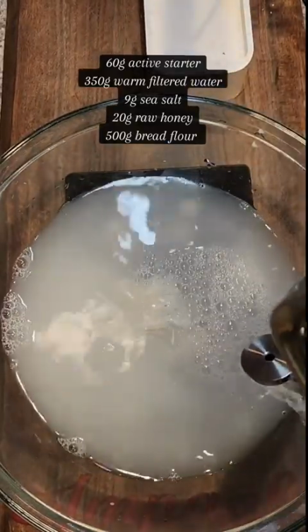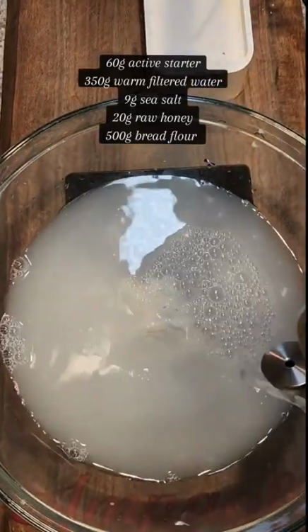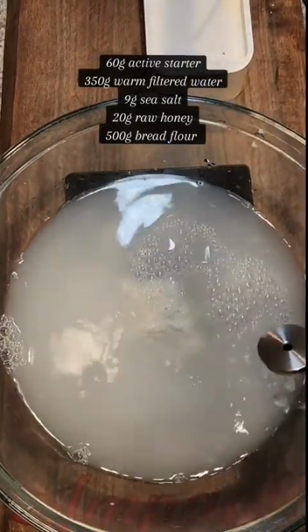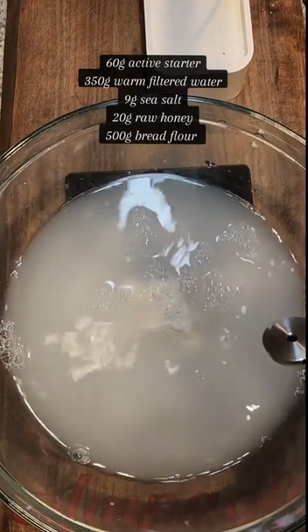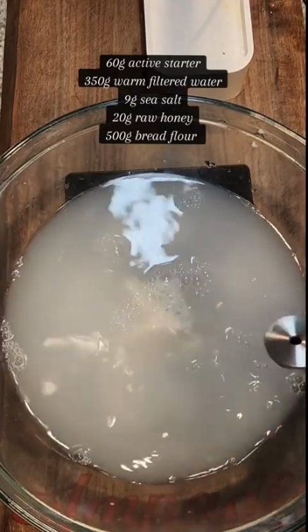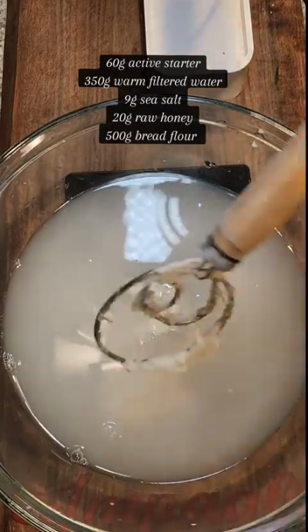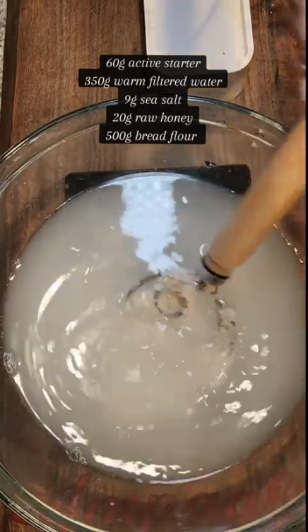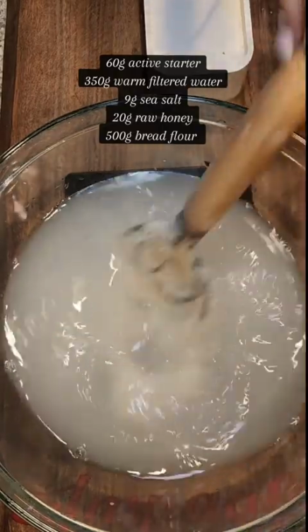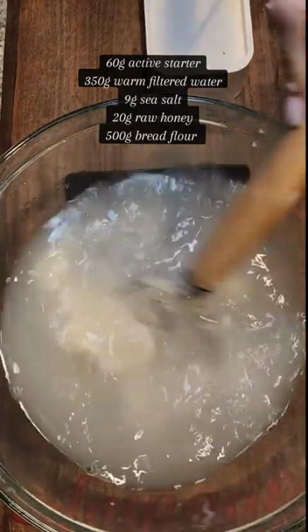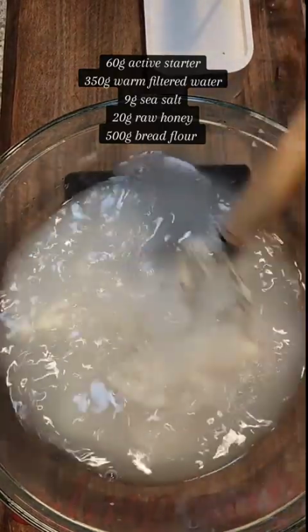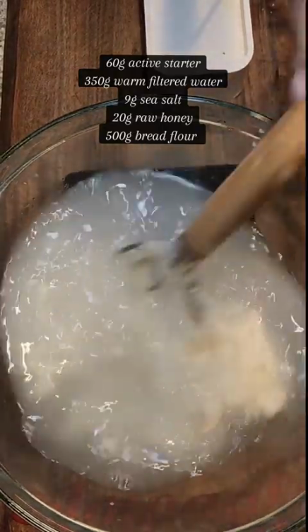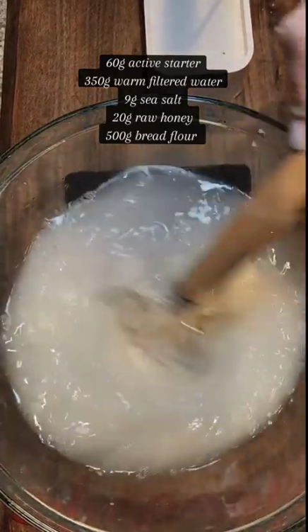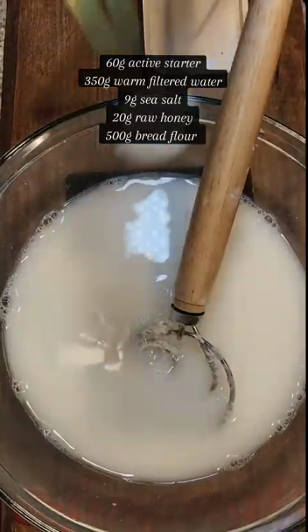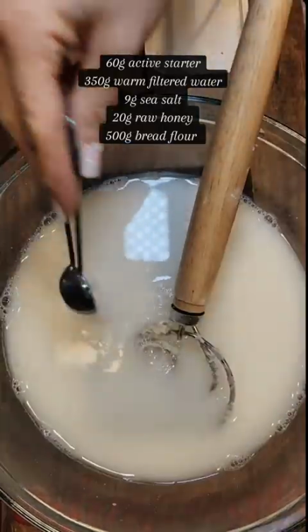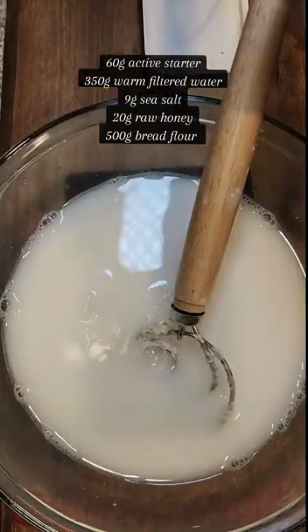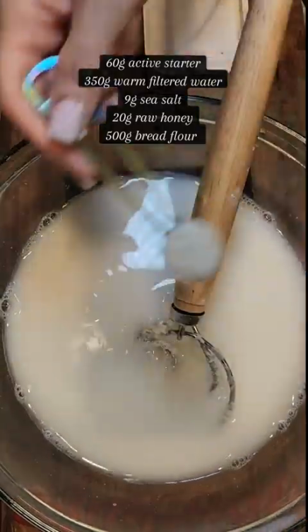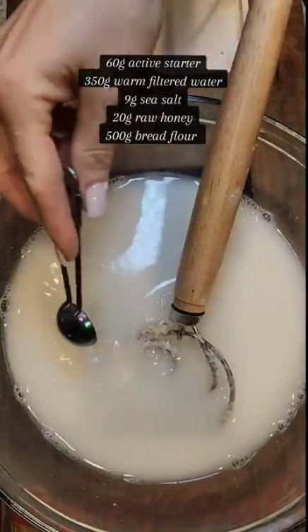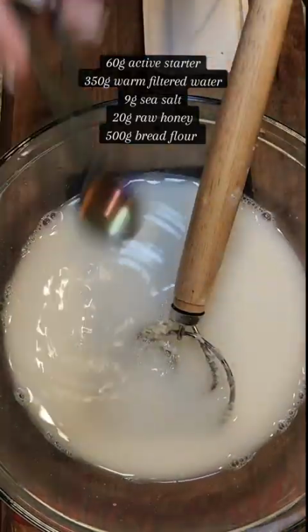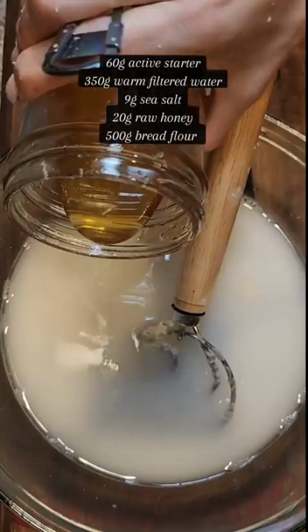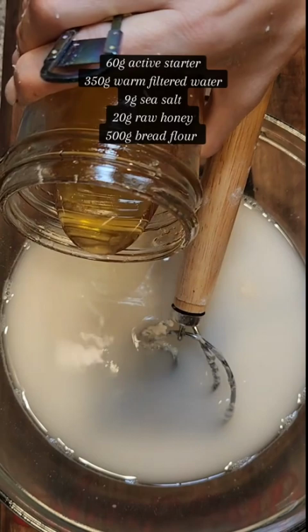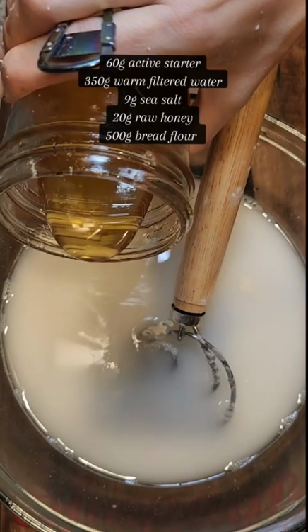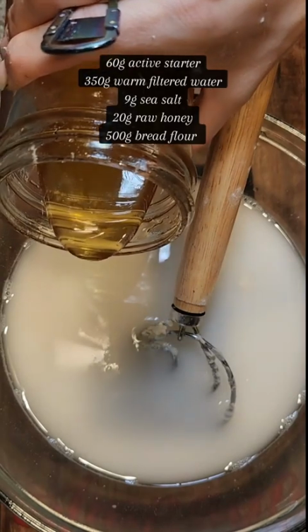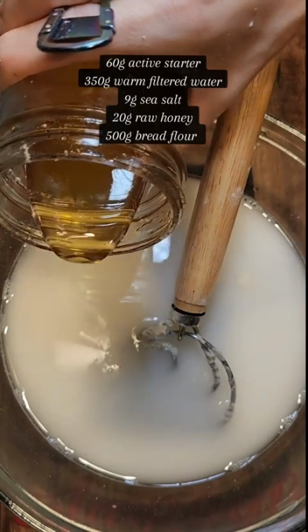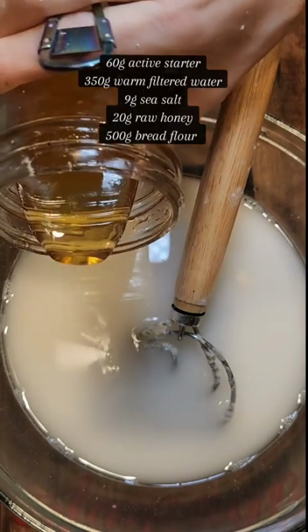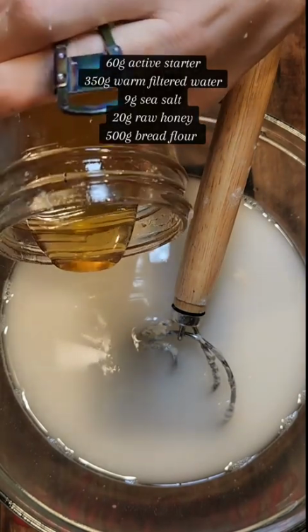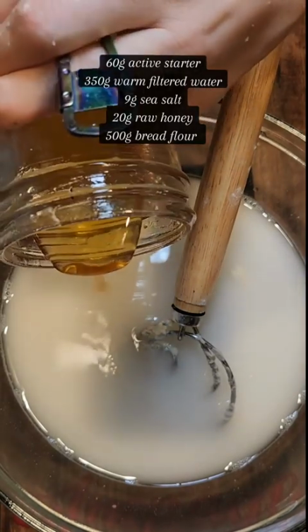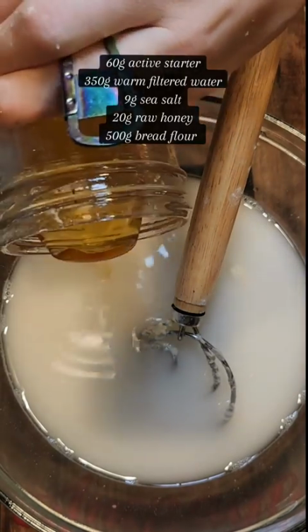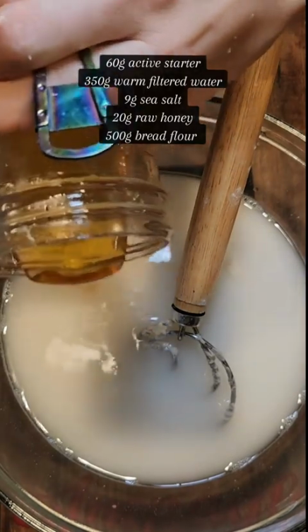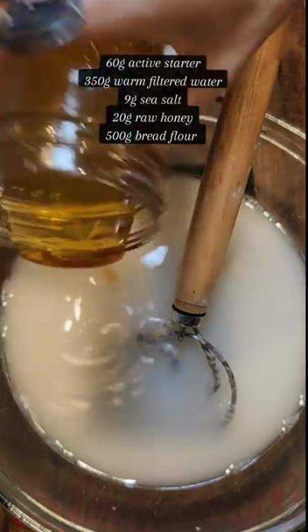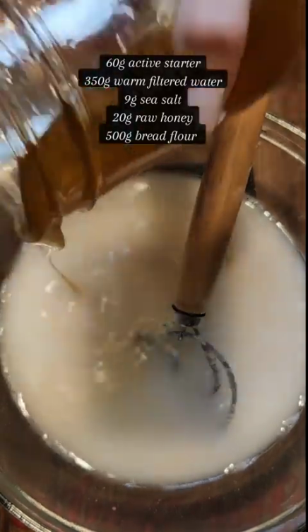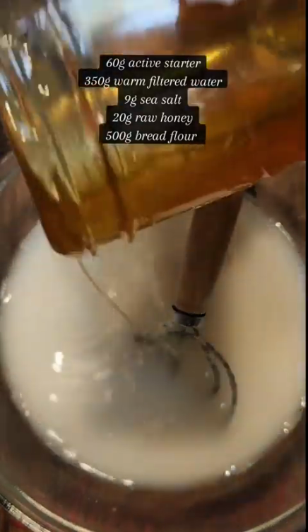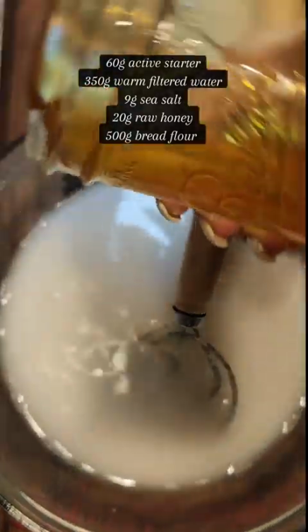I'll throw all of the ingredients up onto the screen. I like to get my starter, my water, my salt, and my honey in the bowl. Give that a stir and then add in all of my bread flour.